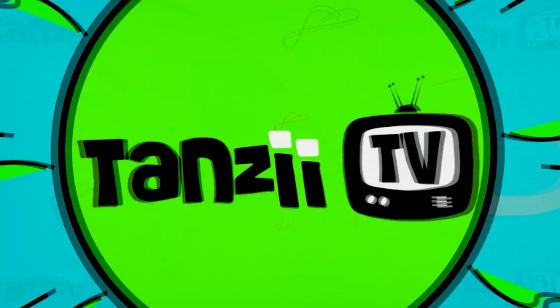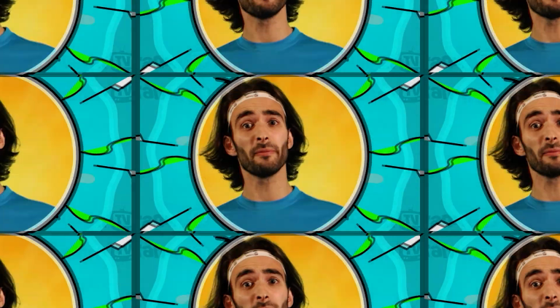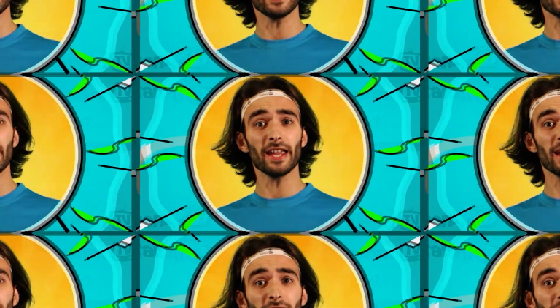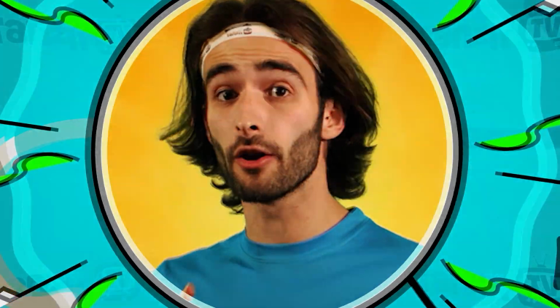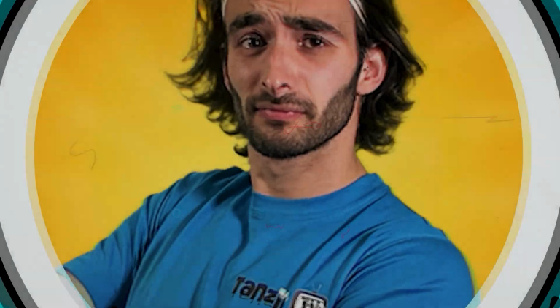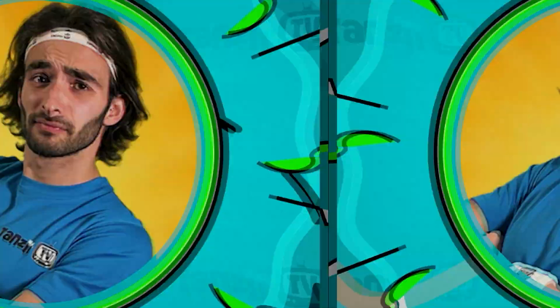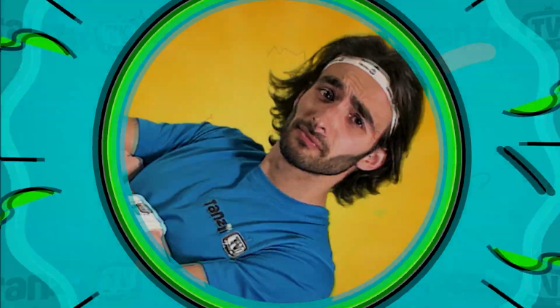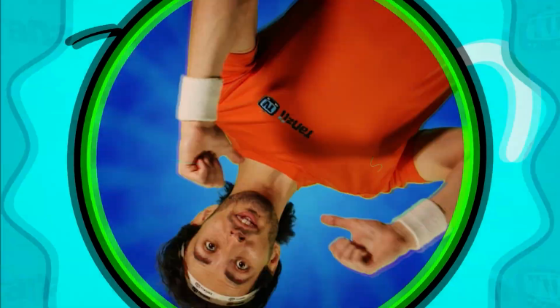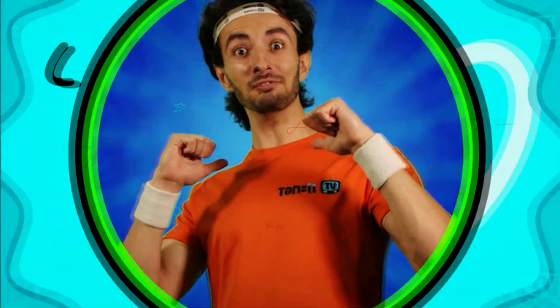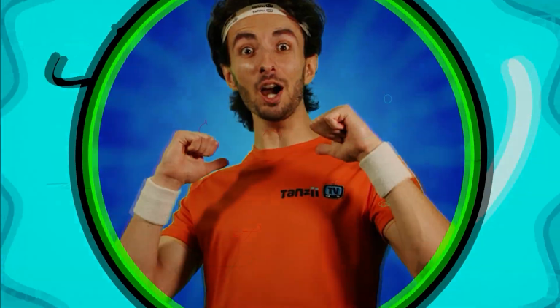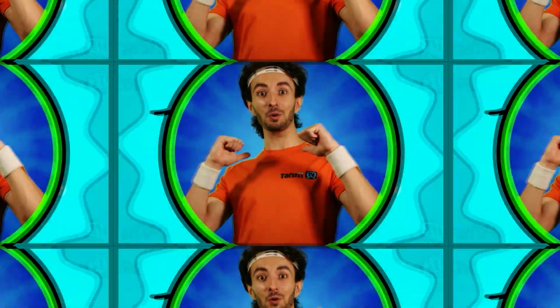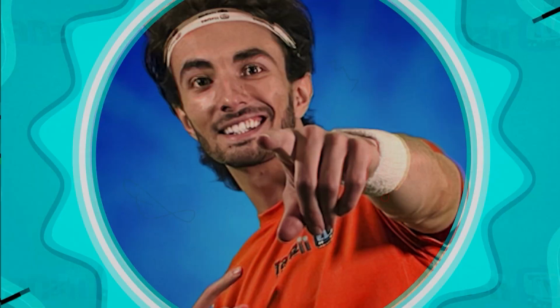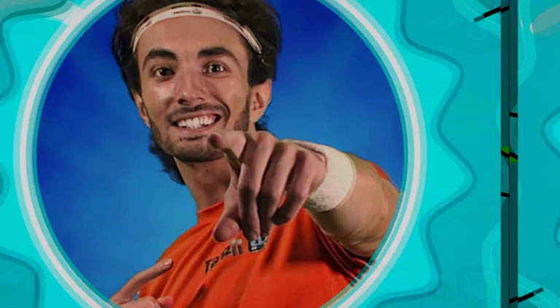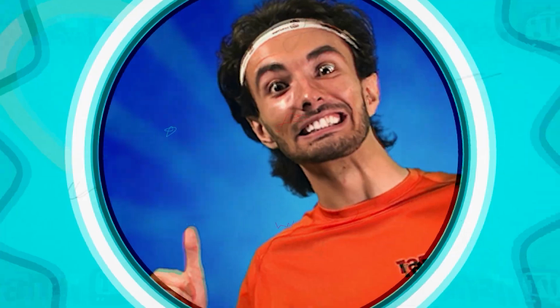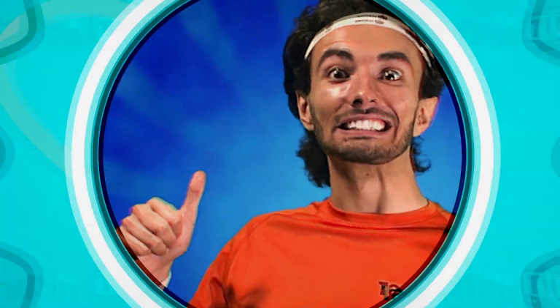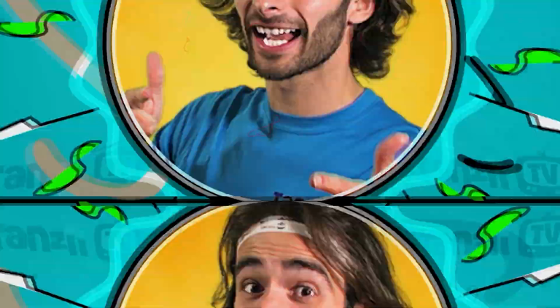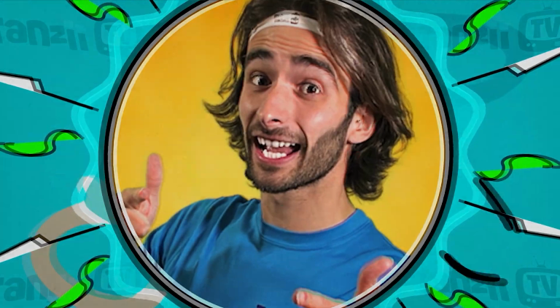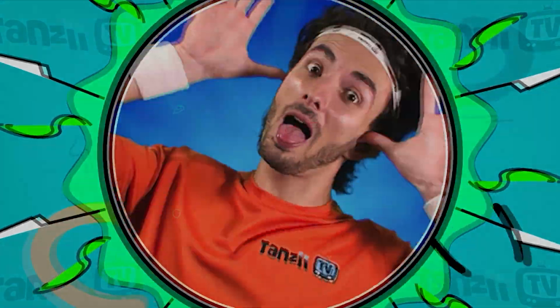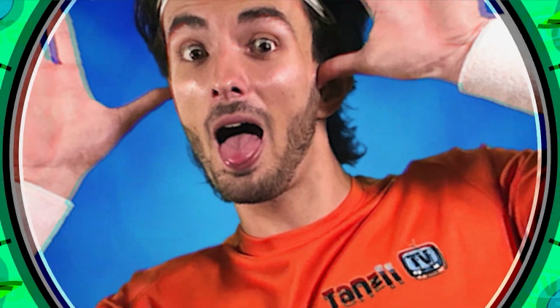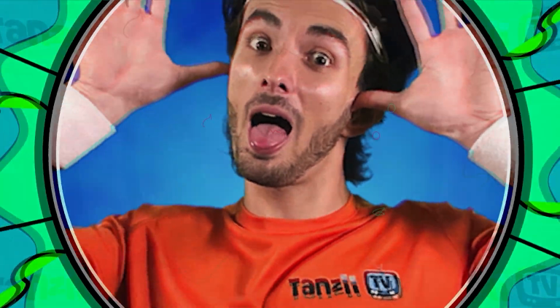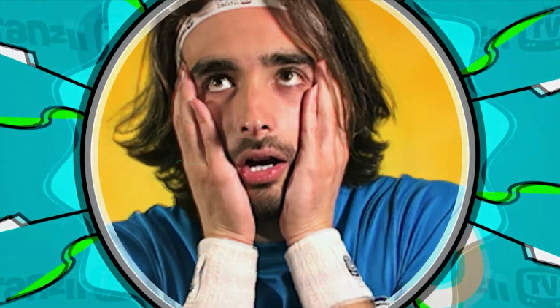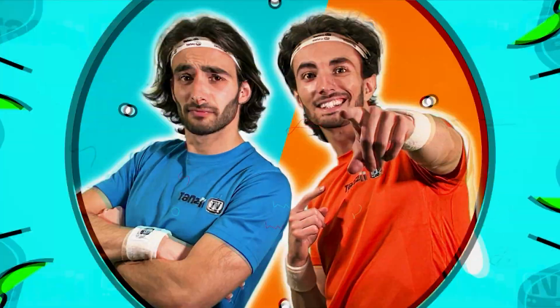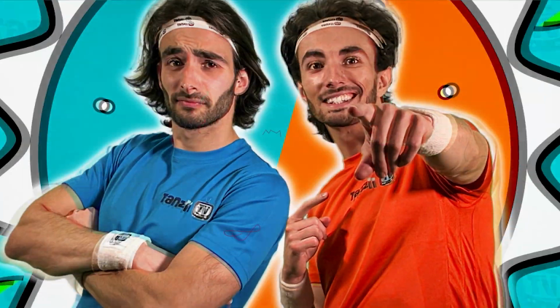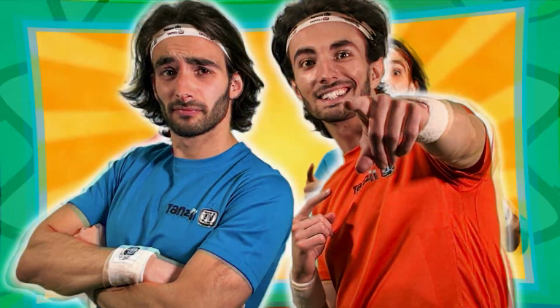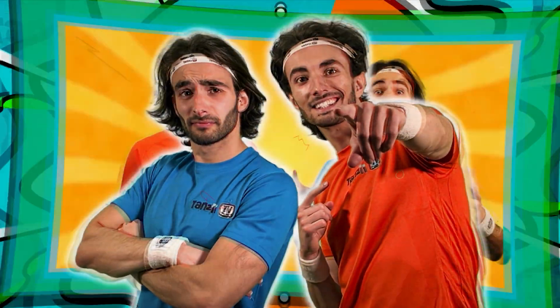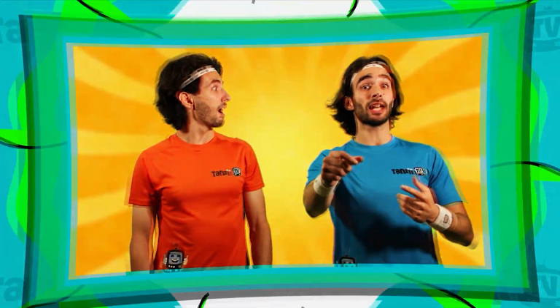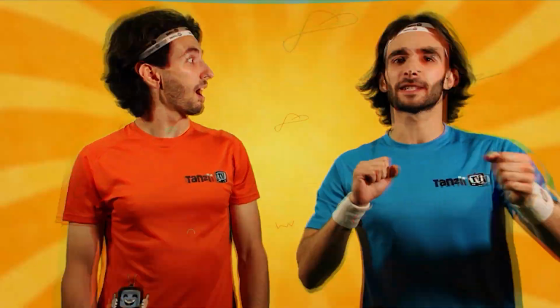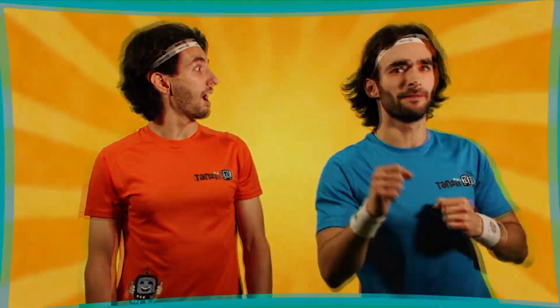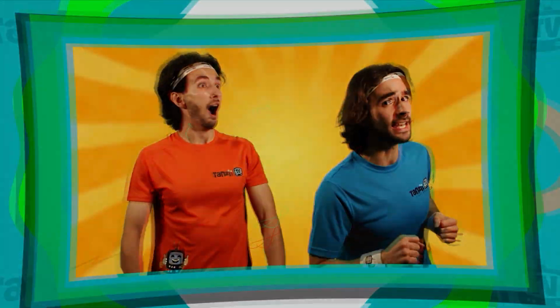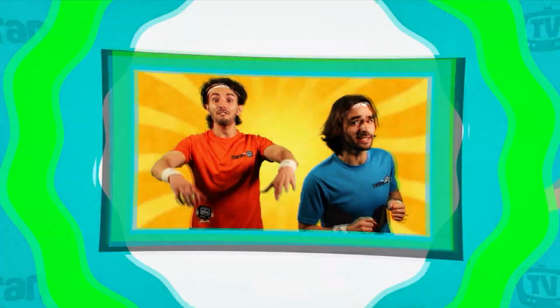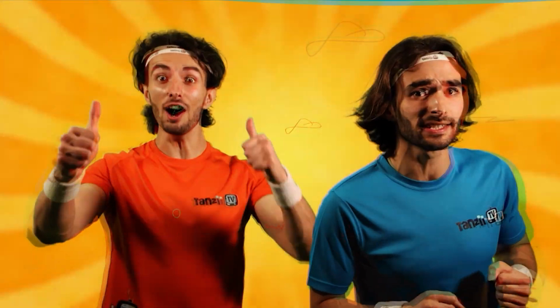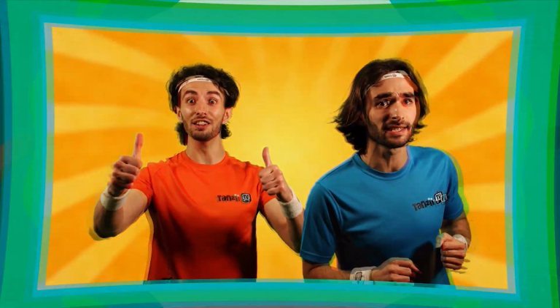I'm Vio. And I'm Rio. Together we are the Tansy 2. Get ready for some fitness fun!